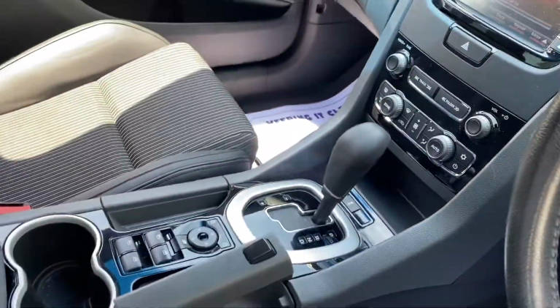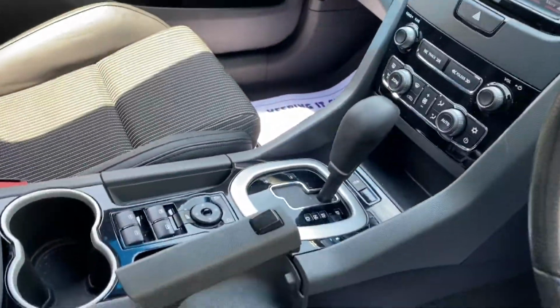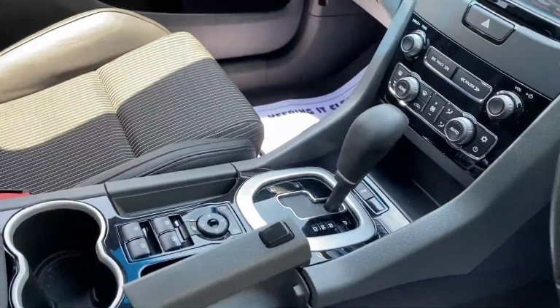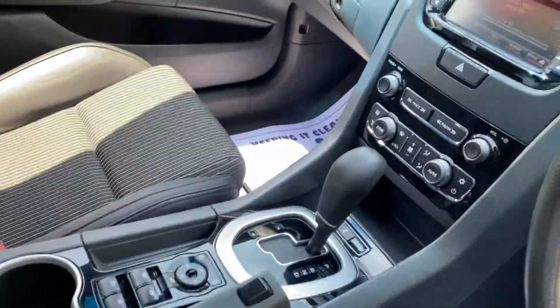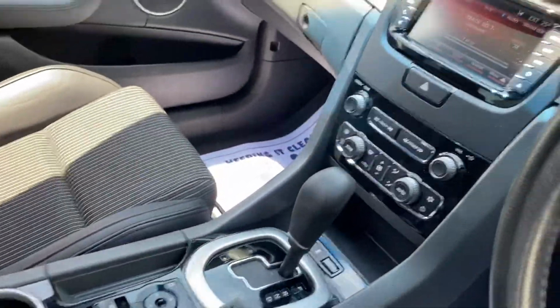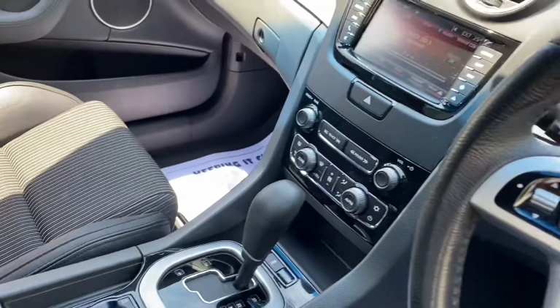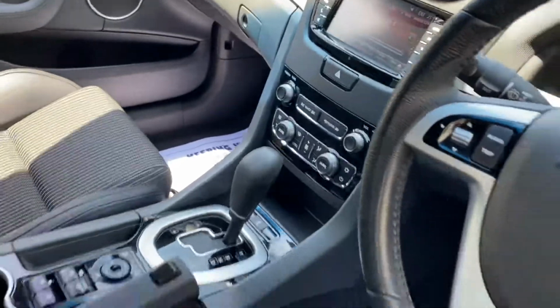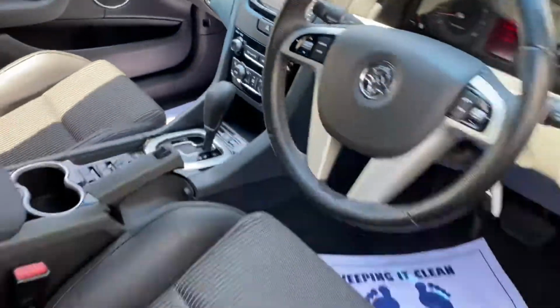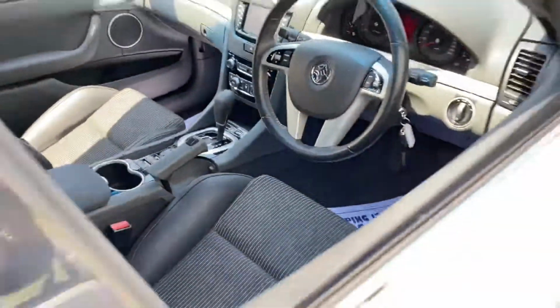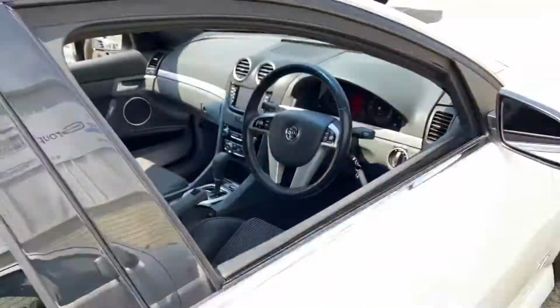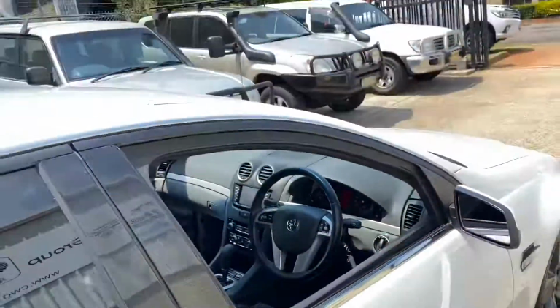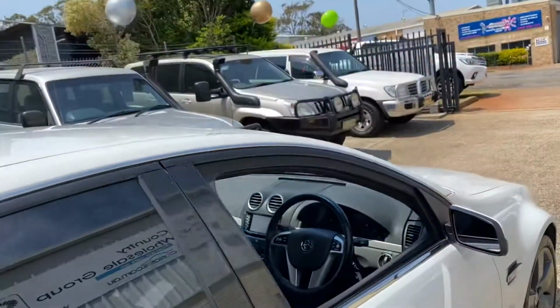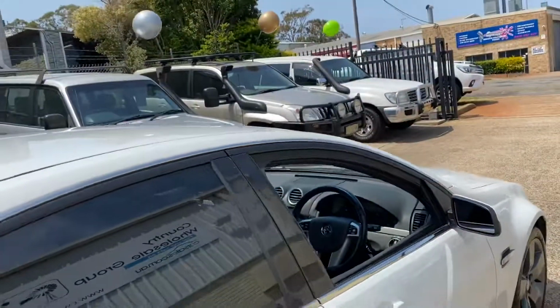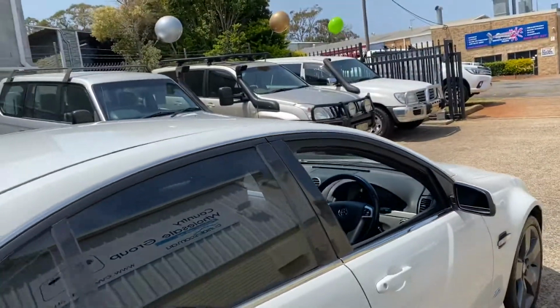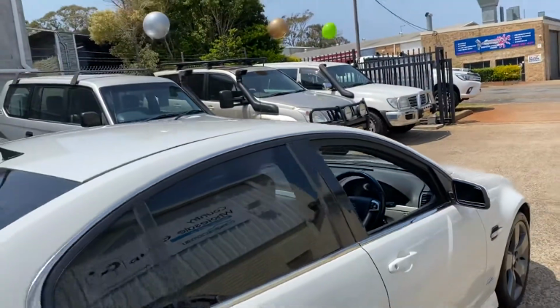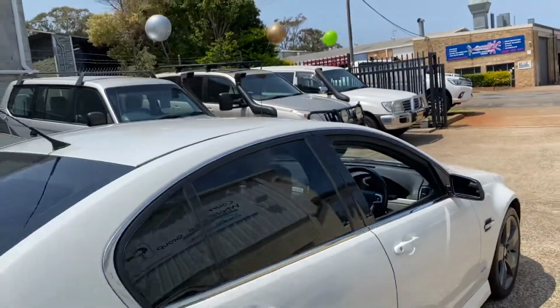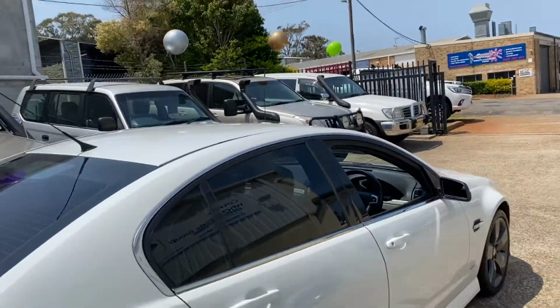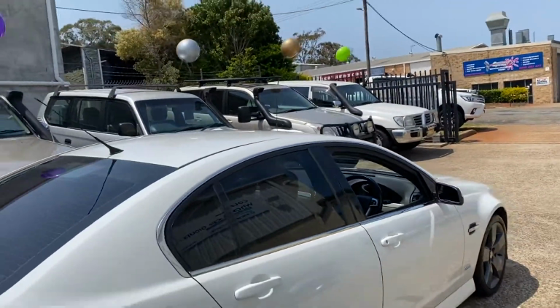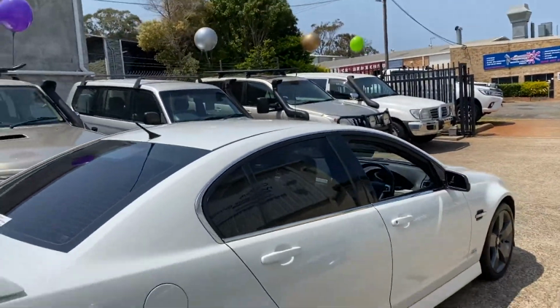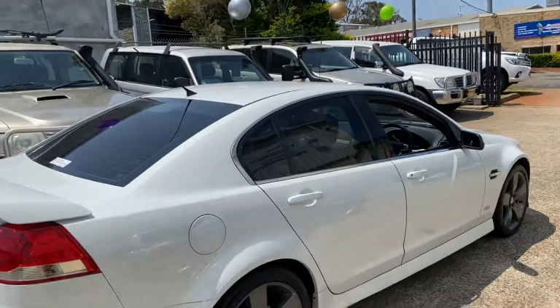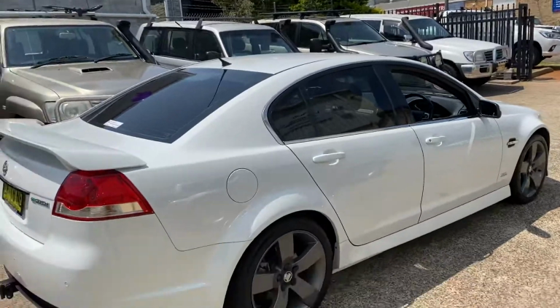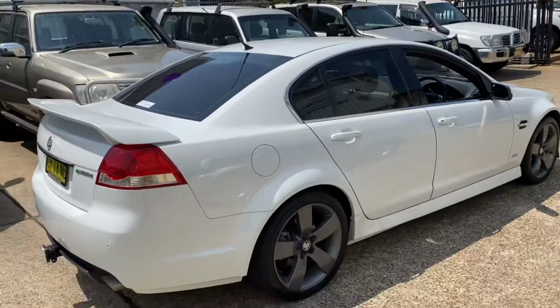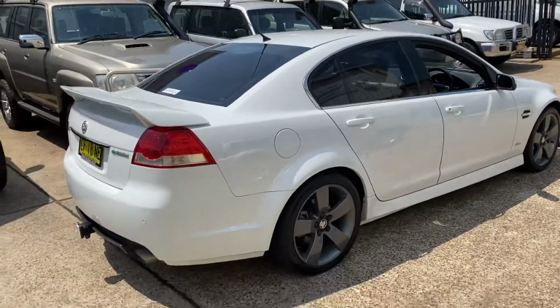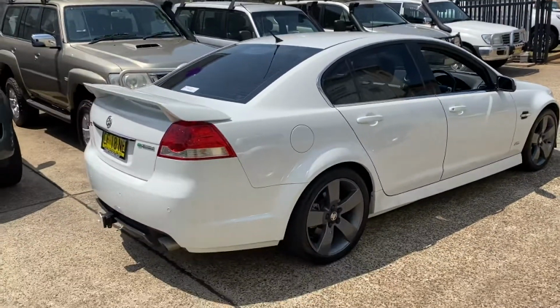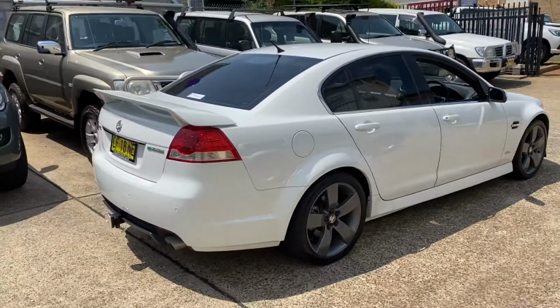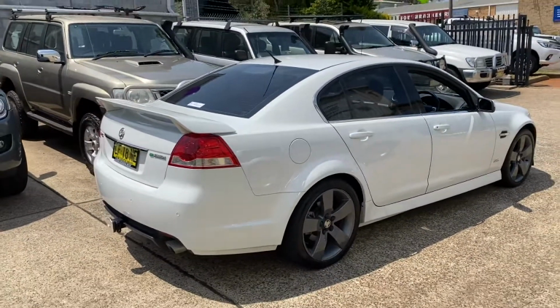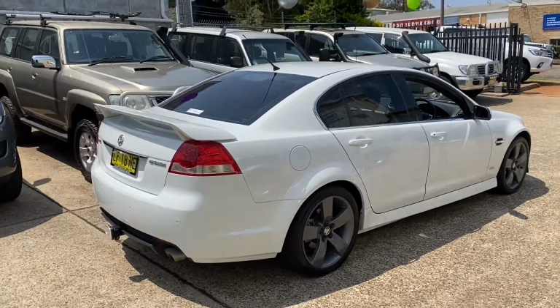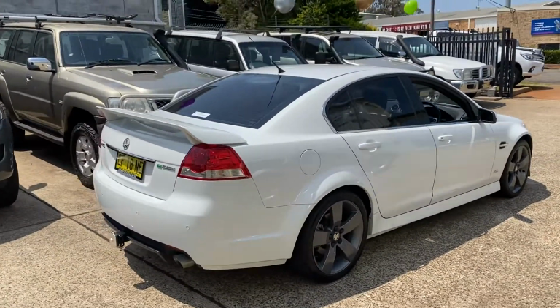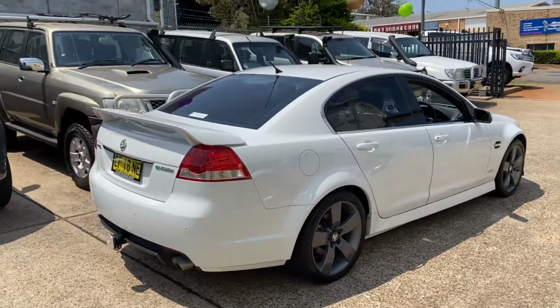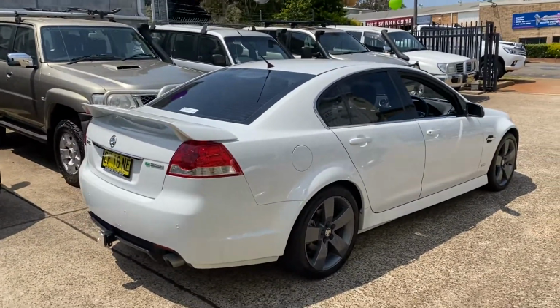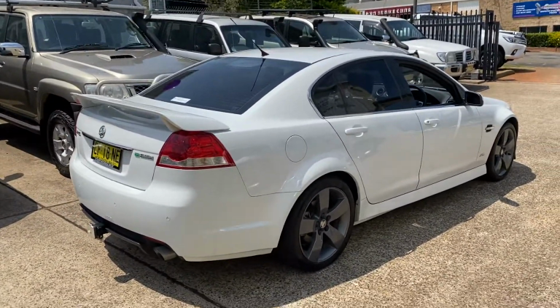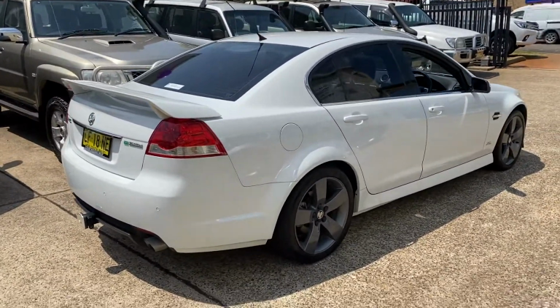This Holden is simply stunning. Where do you get it? Country Wholesale Group at 15 Durrell Road in Port Macquarie — cwg.net.au.